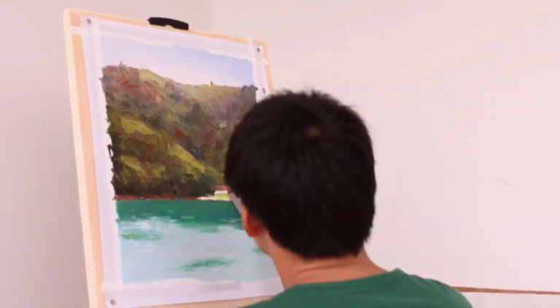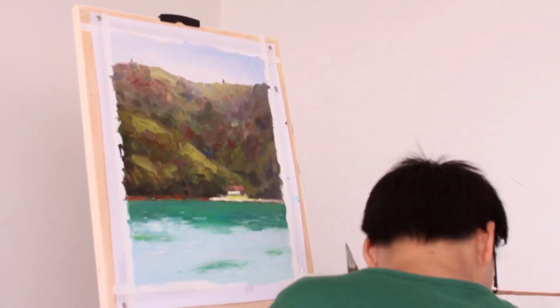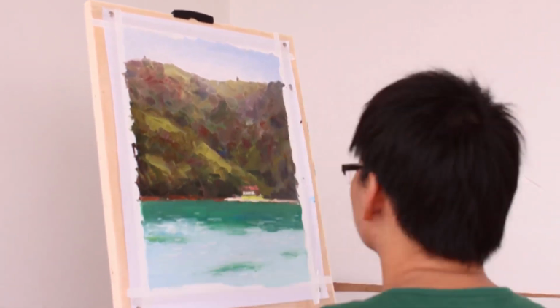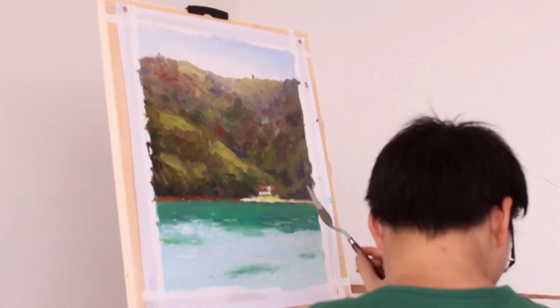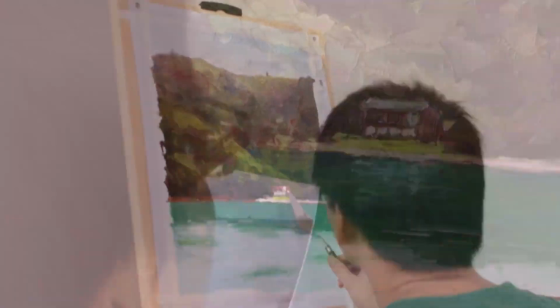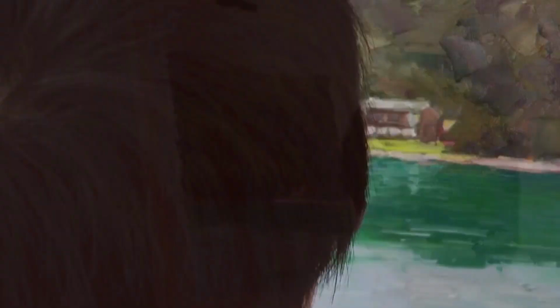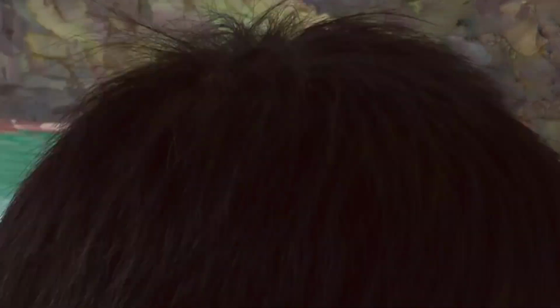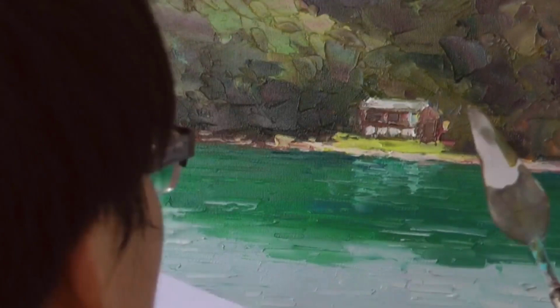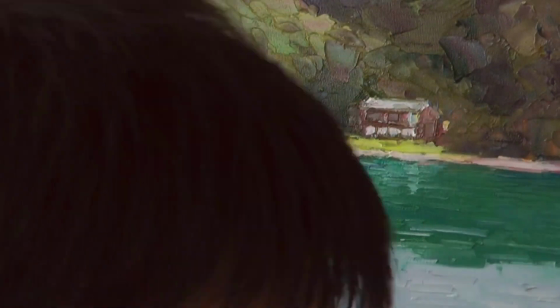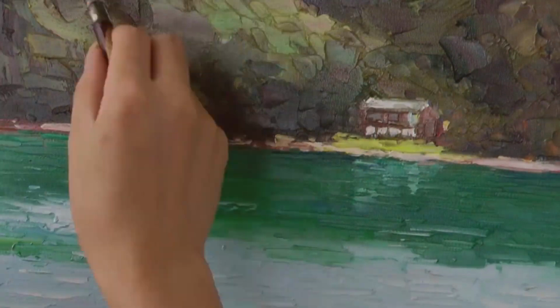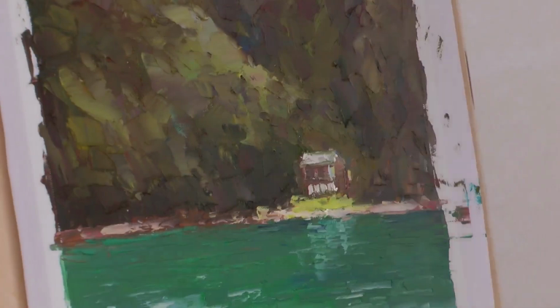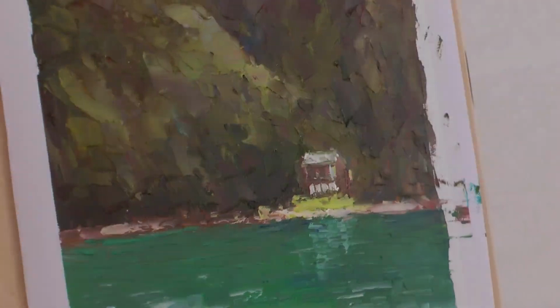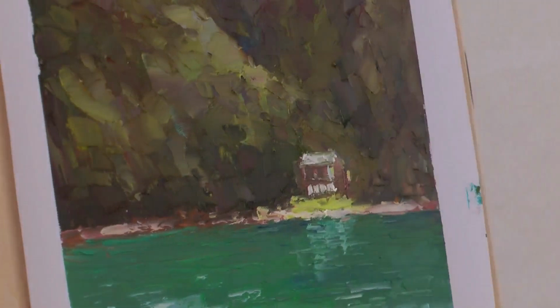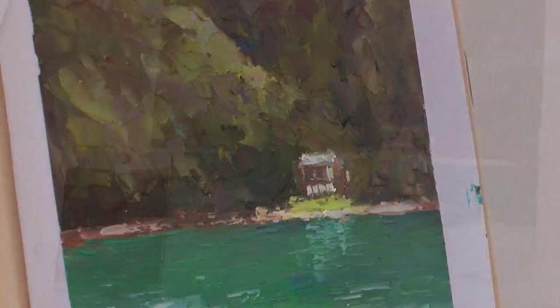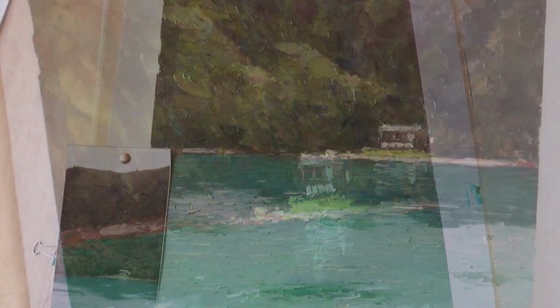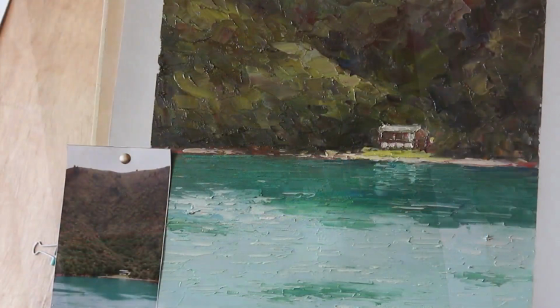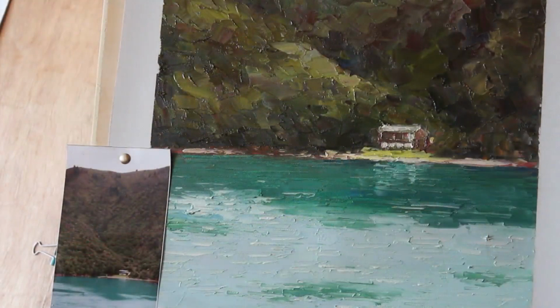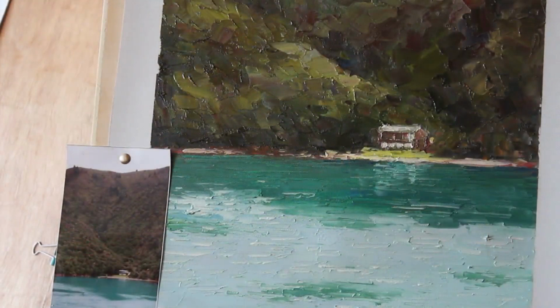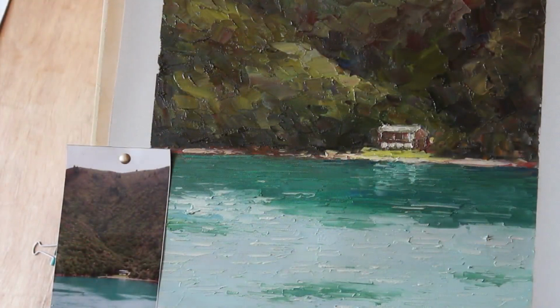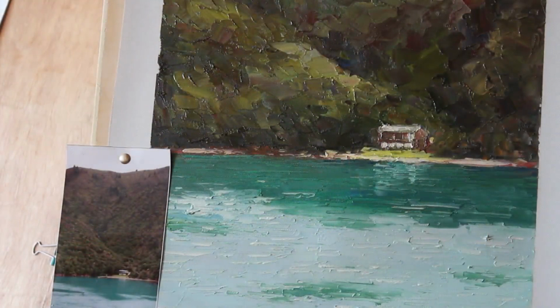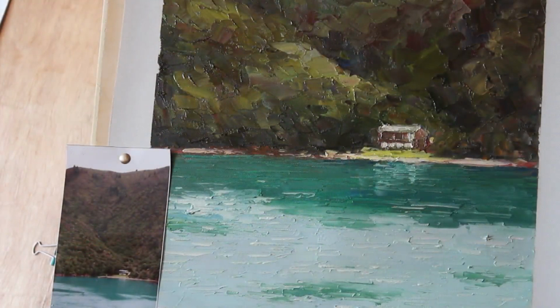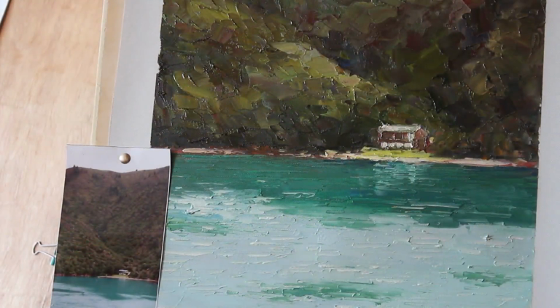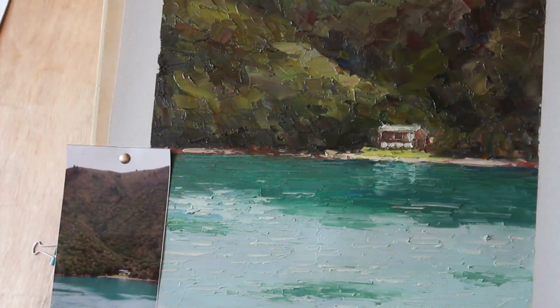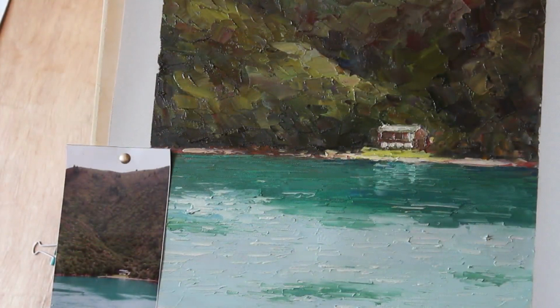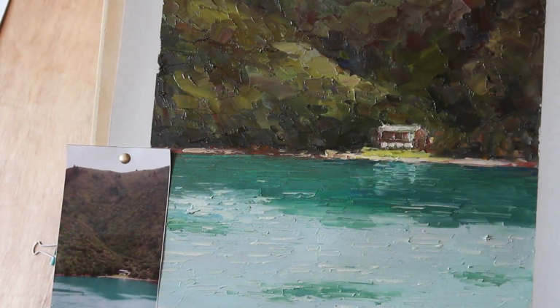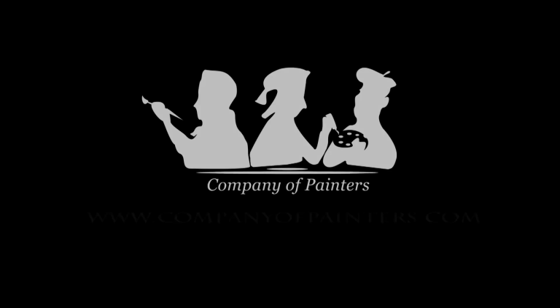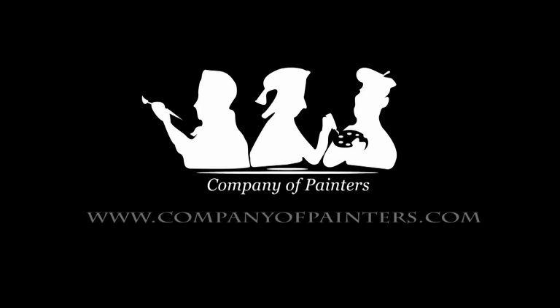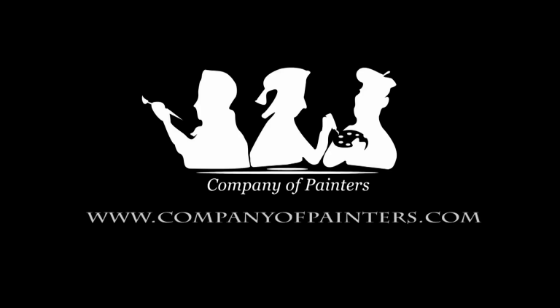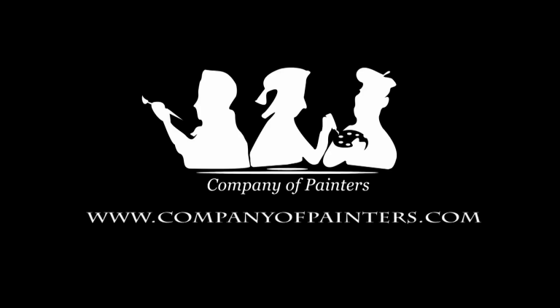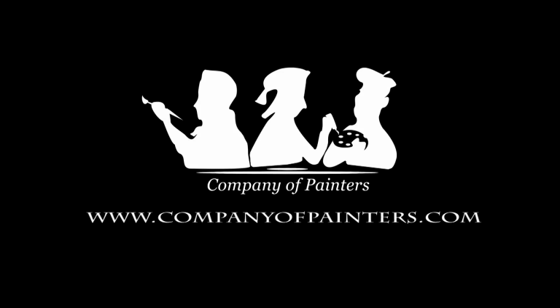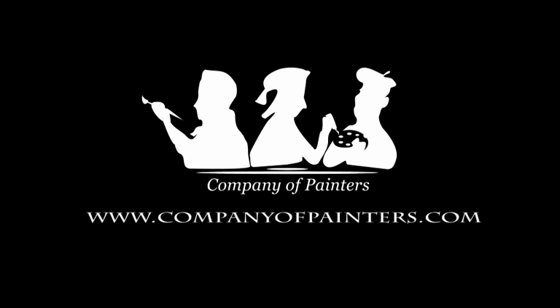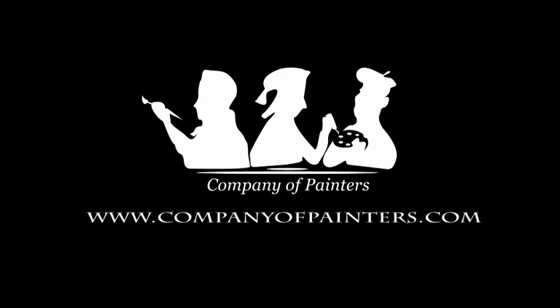Now, when I see it on my wall, I feel that I've helped to create a unique piece of art. I feel part of it. This is what collaborative art is. This is what Company of Painters does.